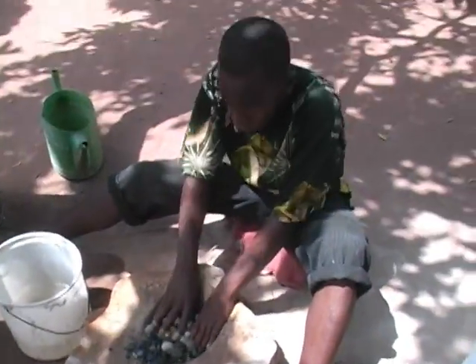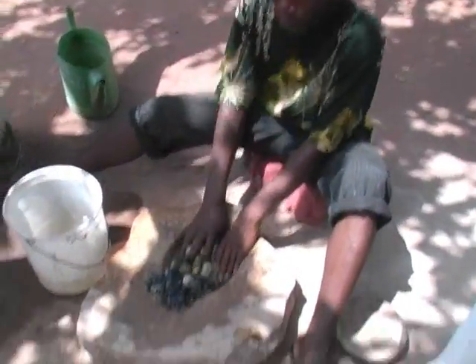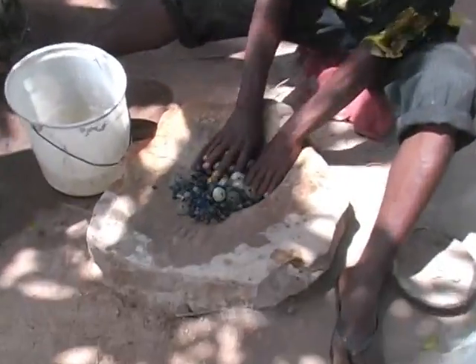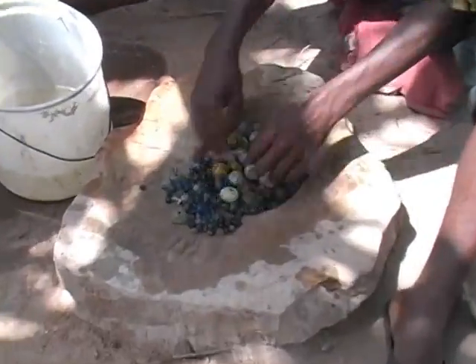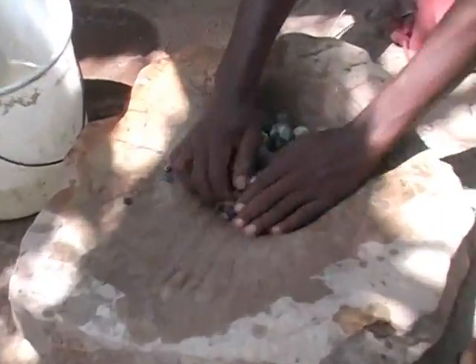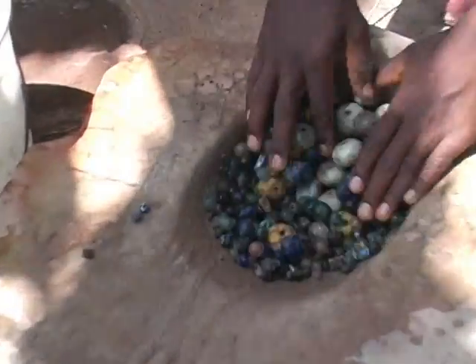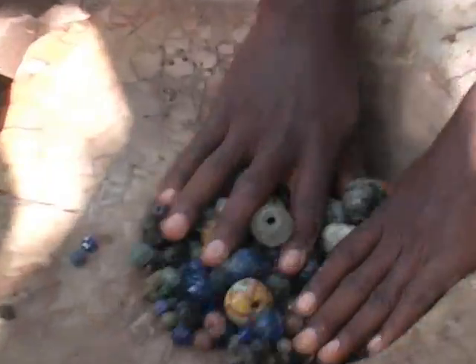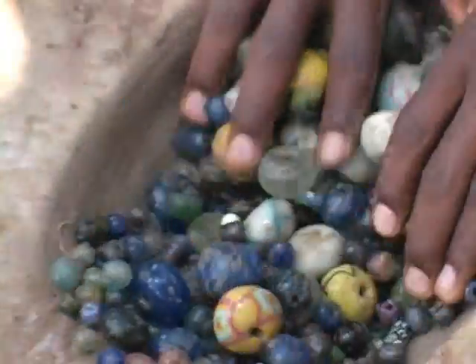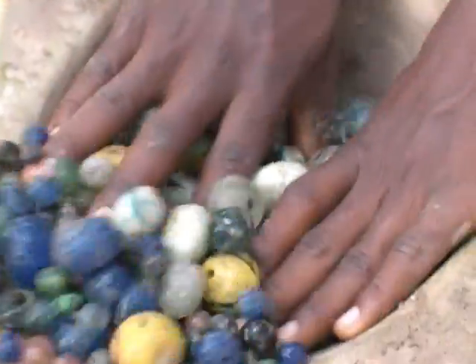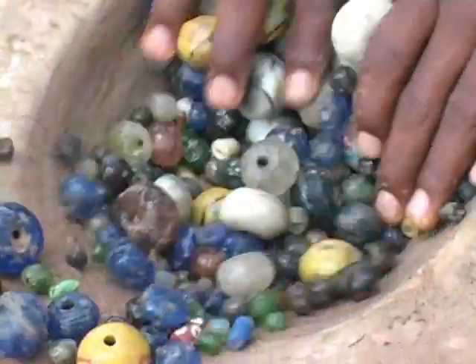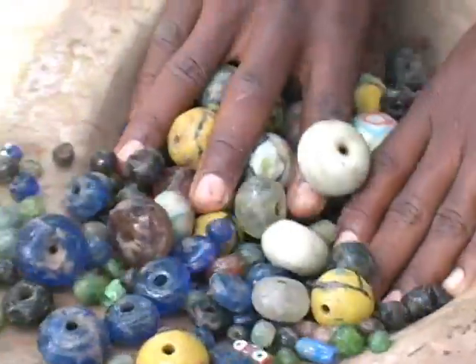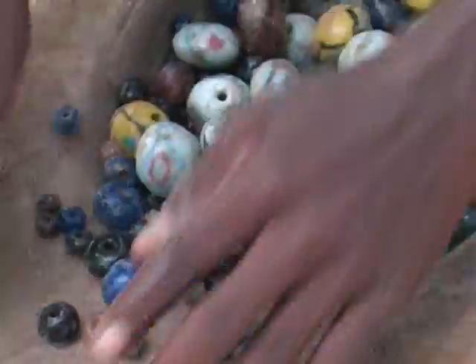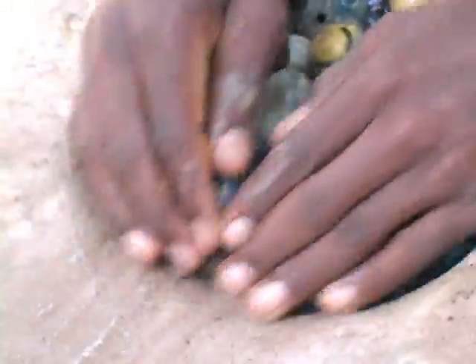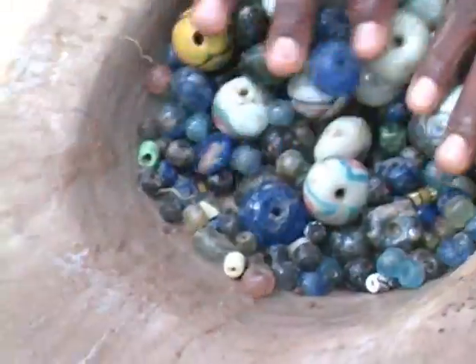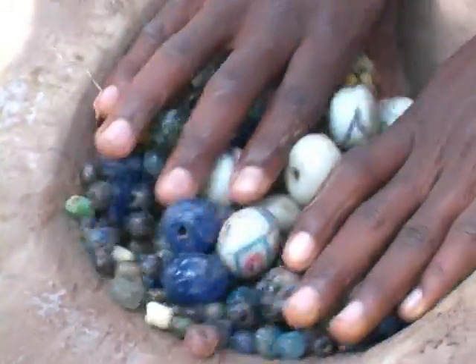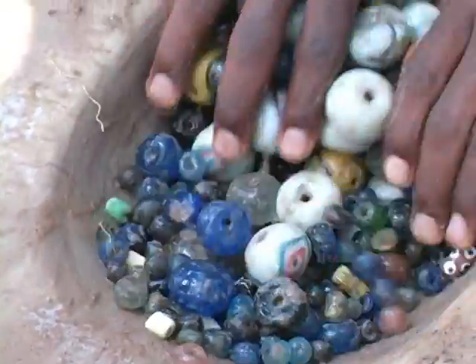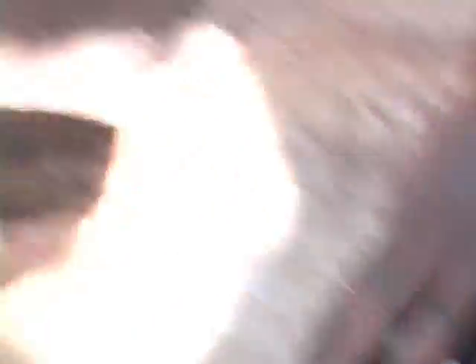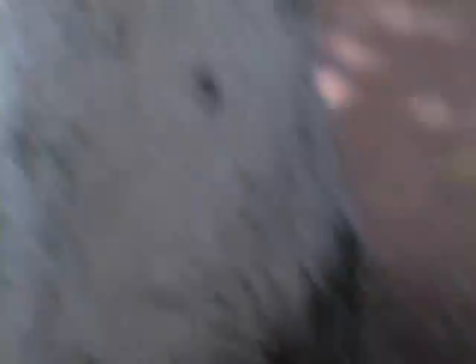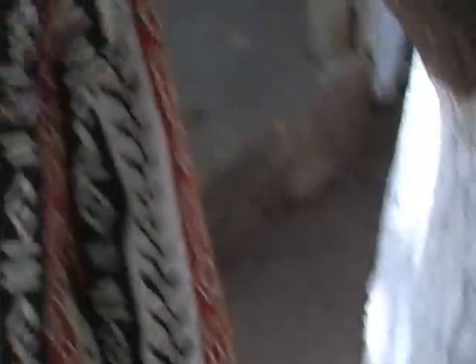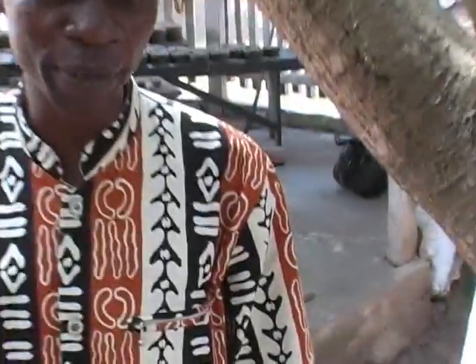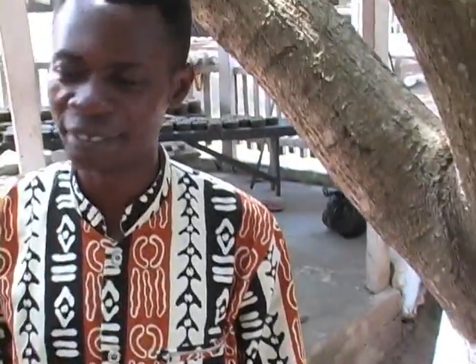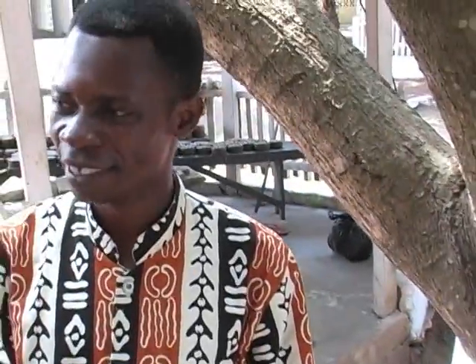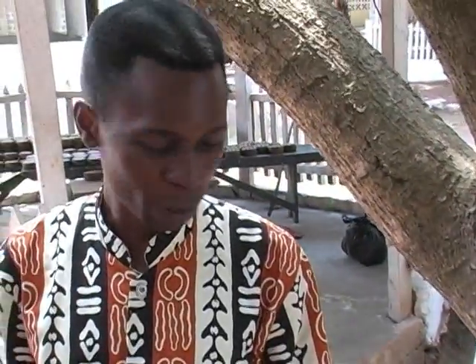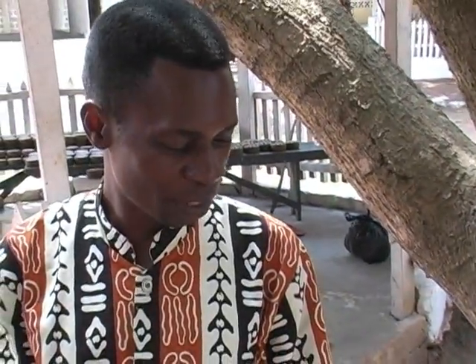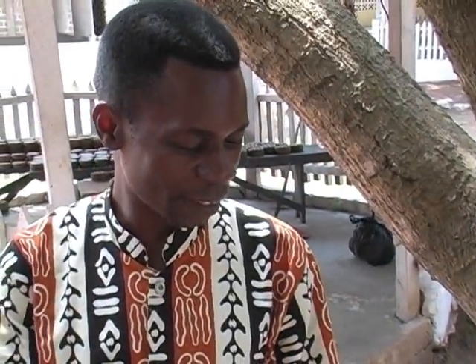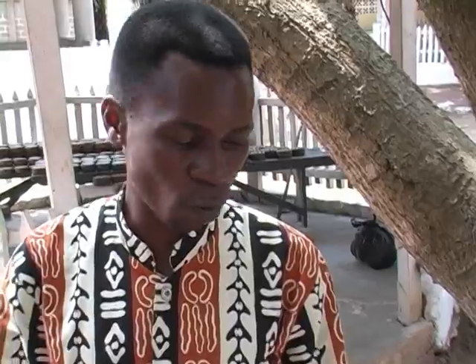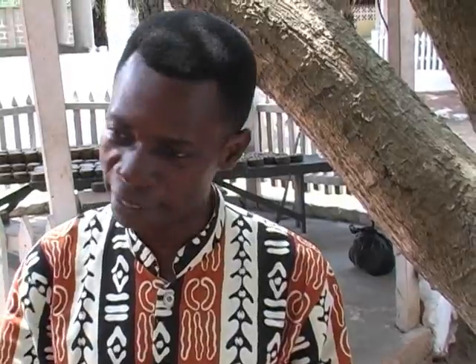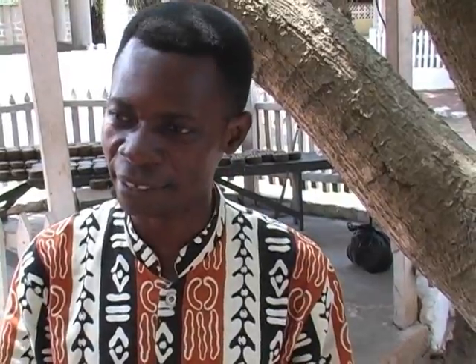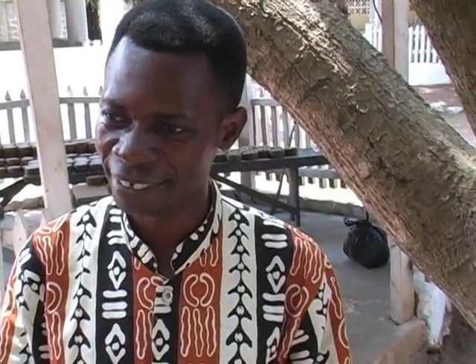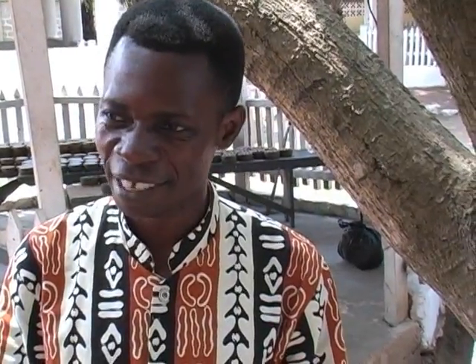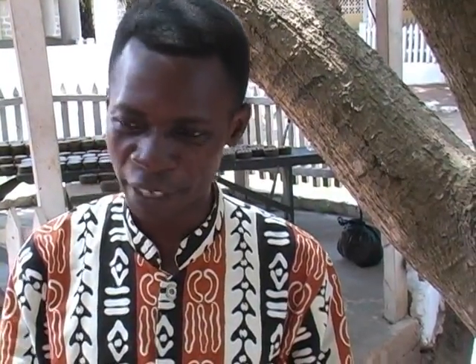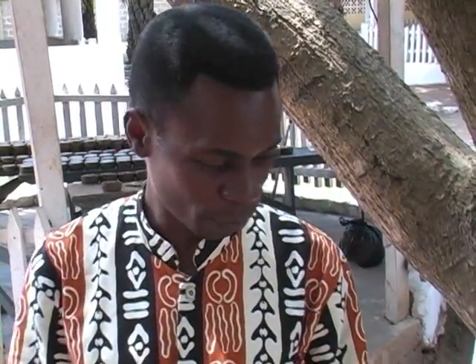That's how you polish them — it's all by hand. The polishing process takes 10 to 15 minutes, and we use sand and water to make them smooth.